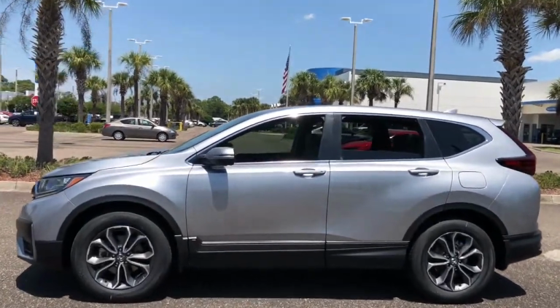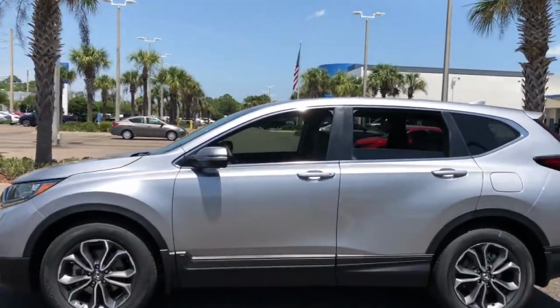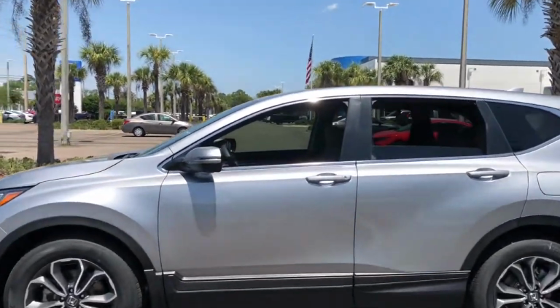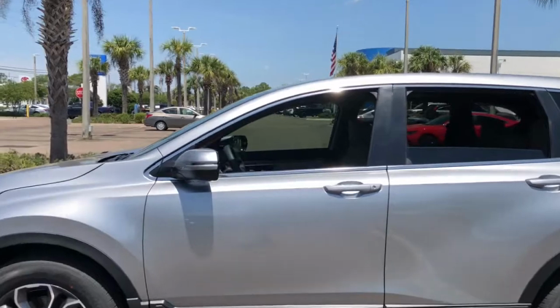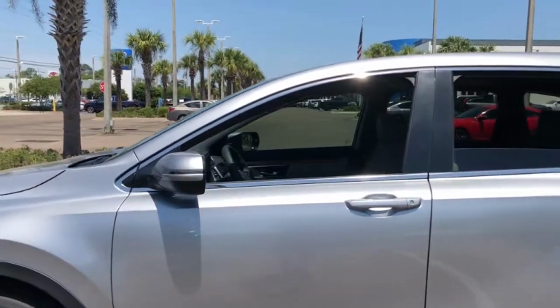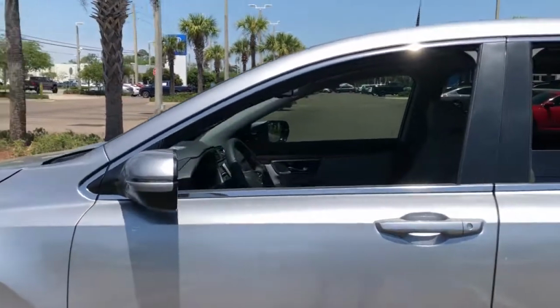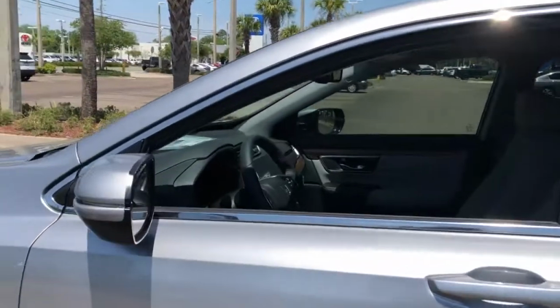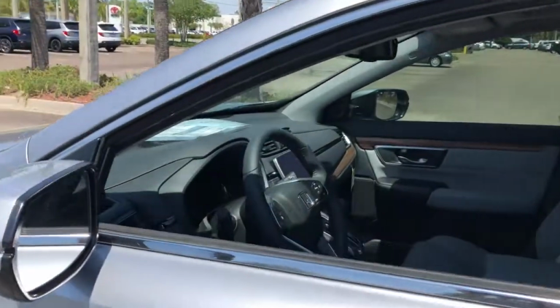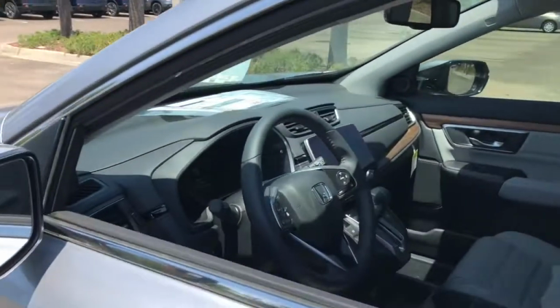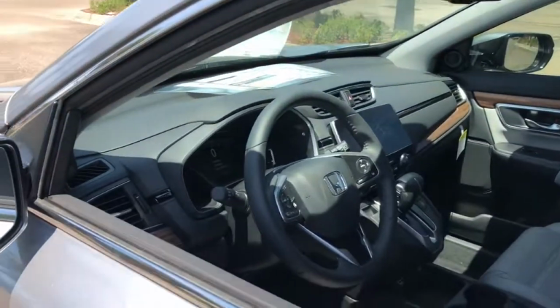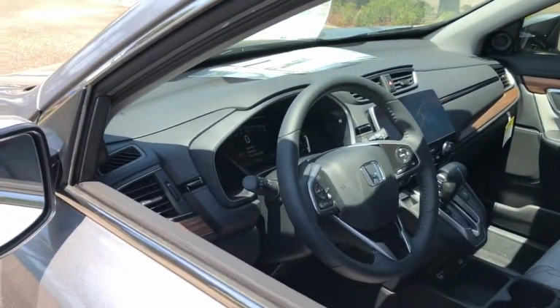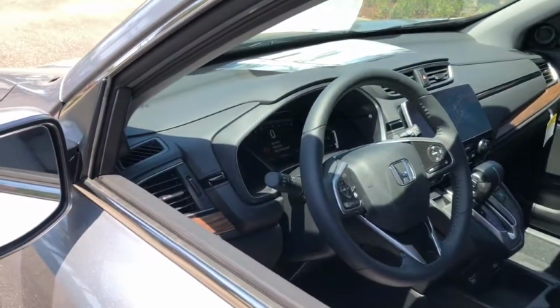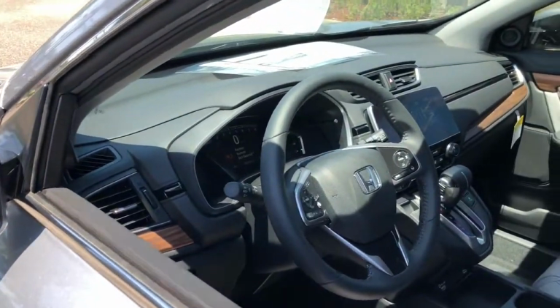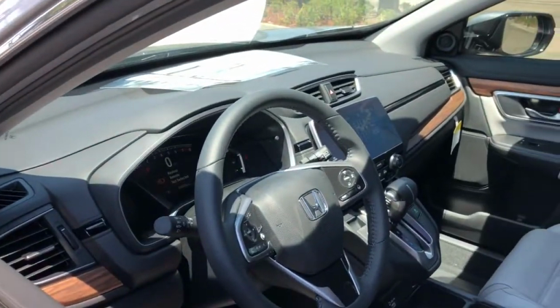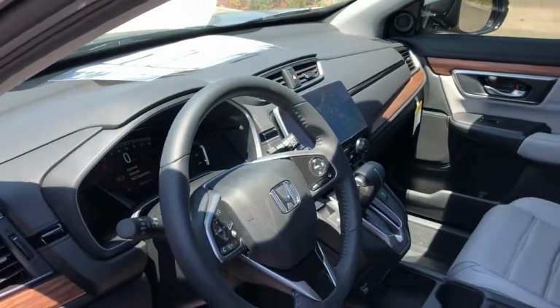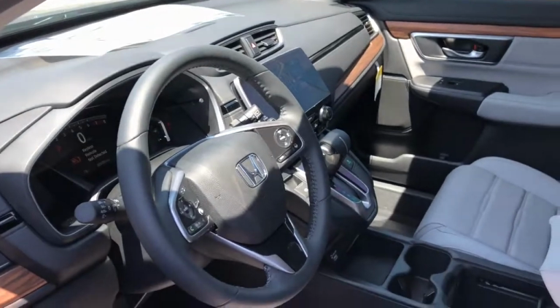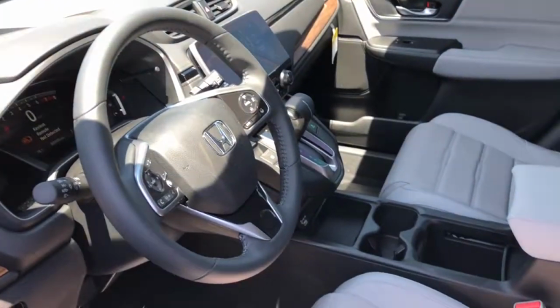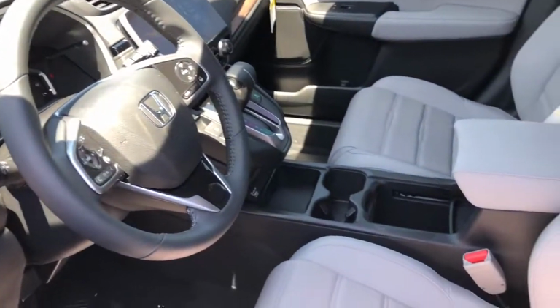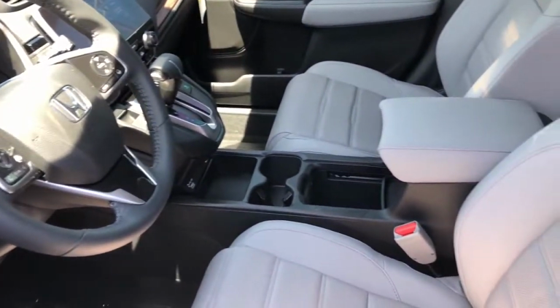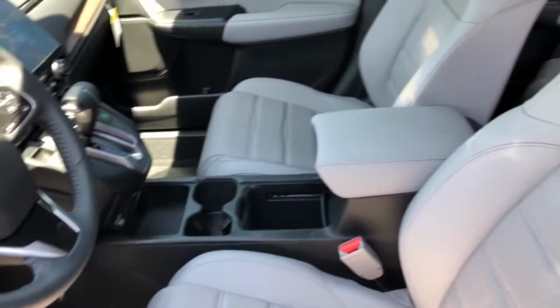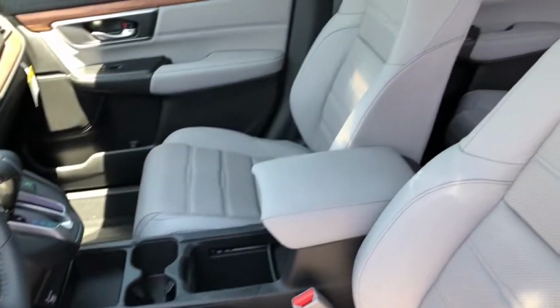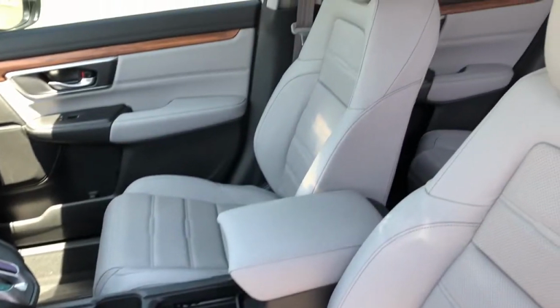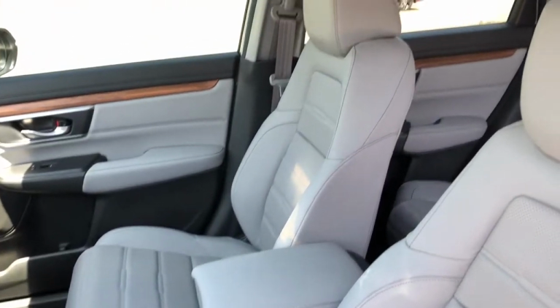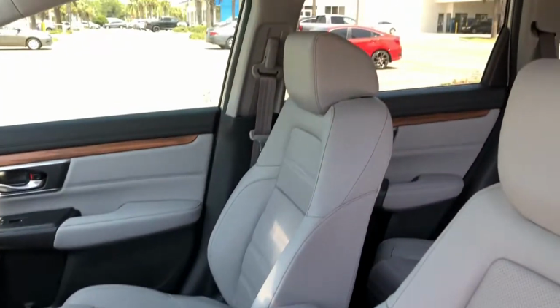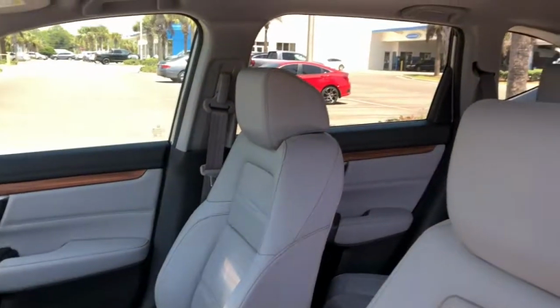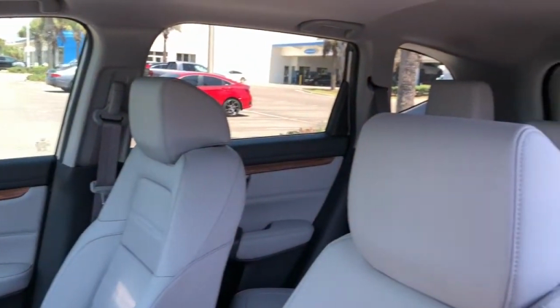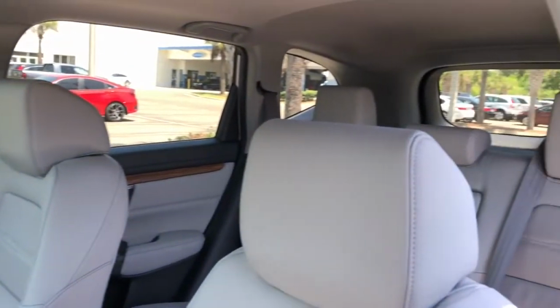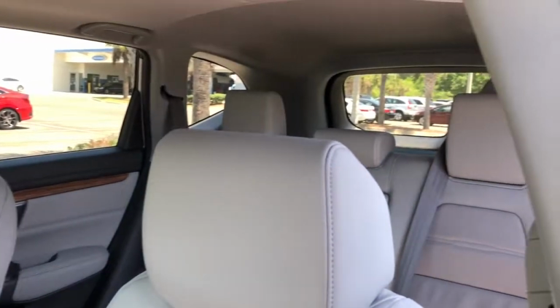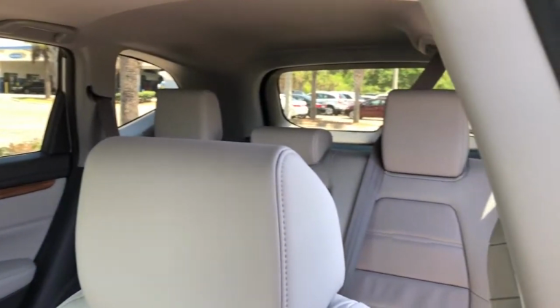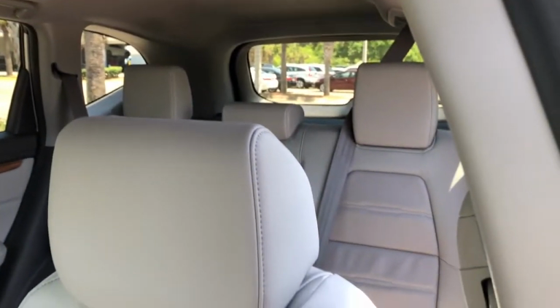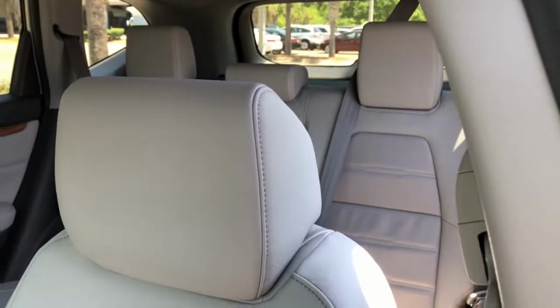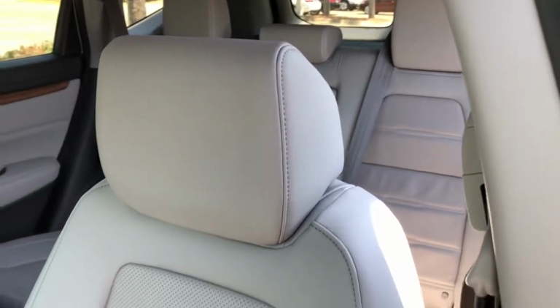These are just some of the great options this vehicle comes with: power liftgate, electronic stability control, seat memory, trip computer, bucket seats, power windows, four-wheel disc brakes, and power steering.